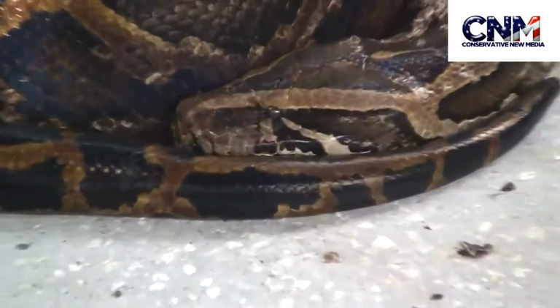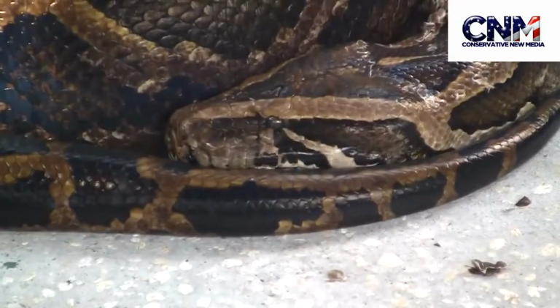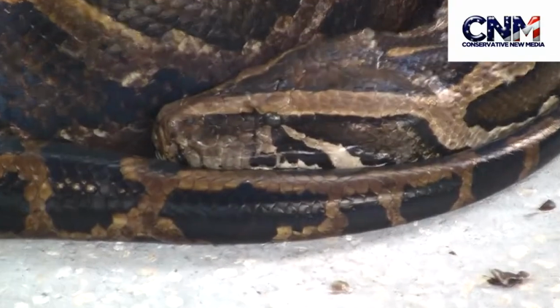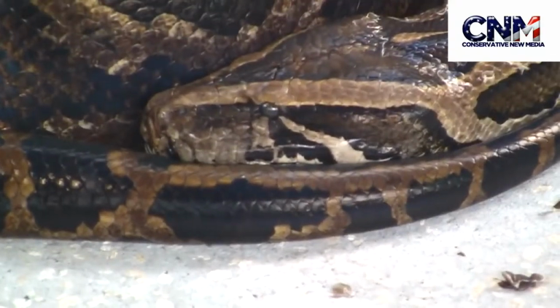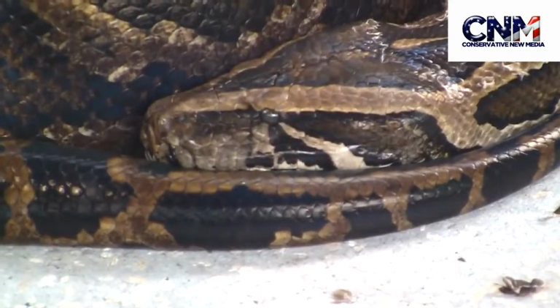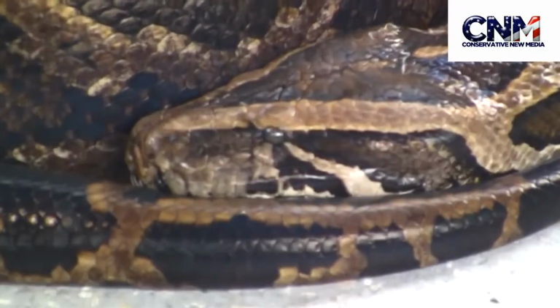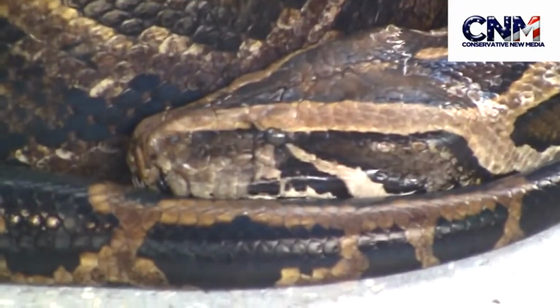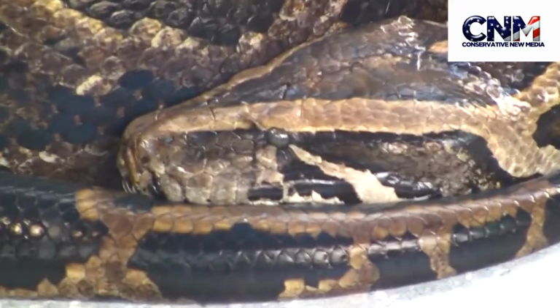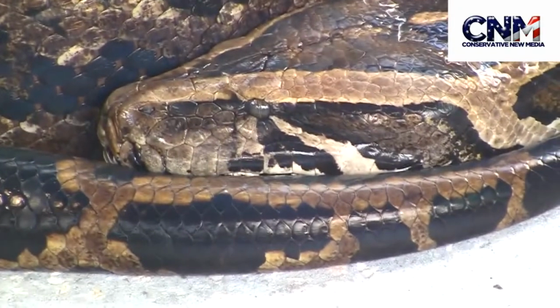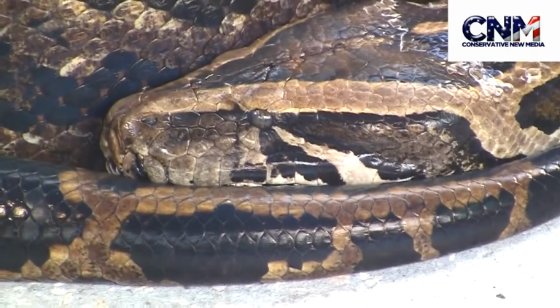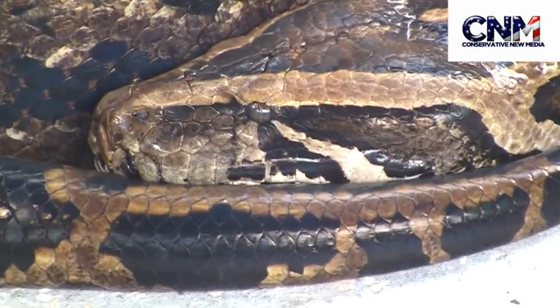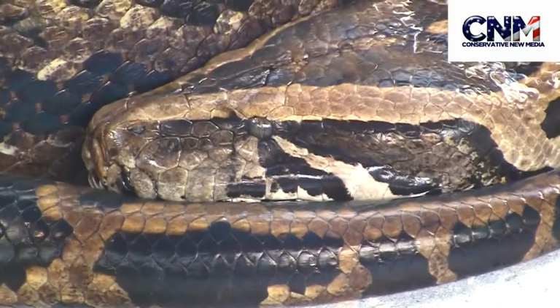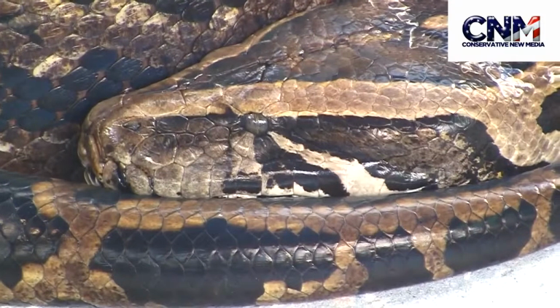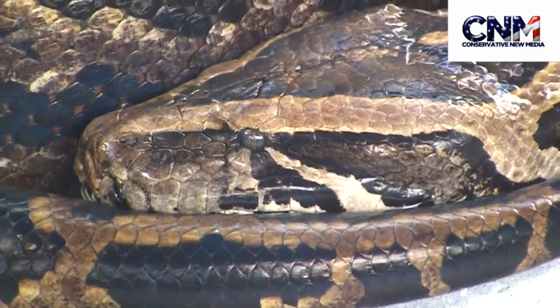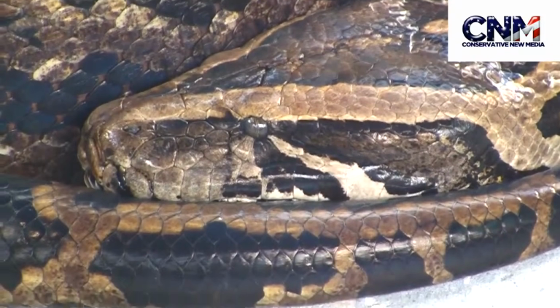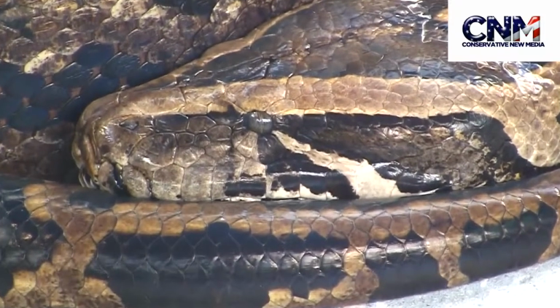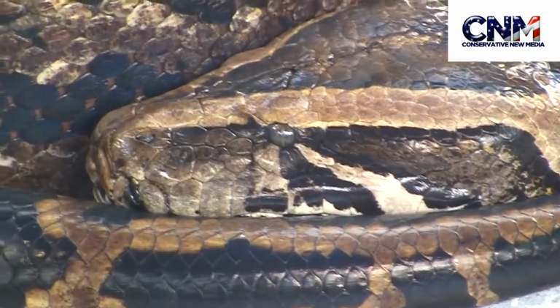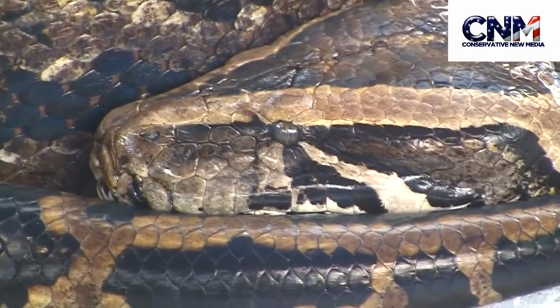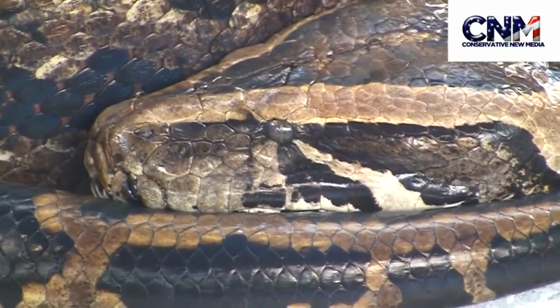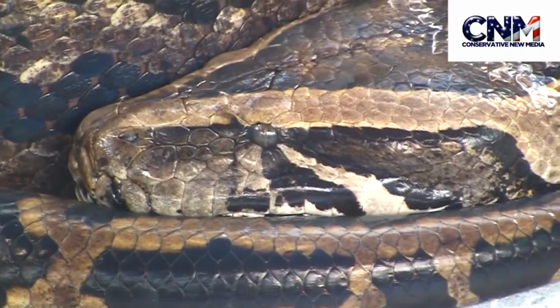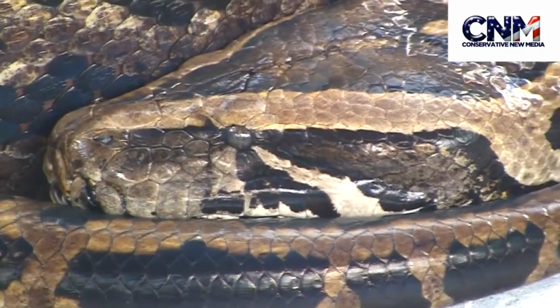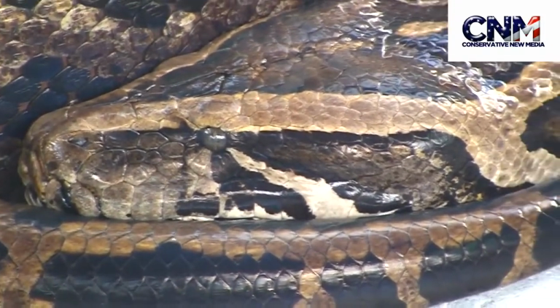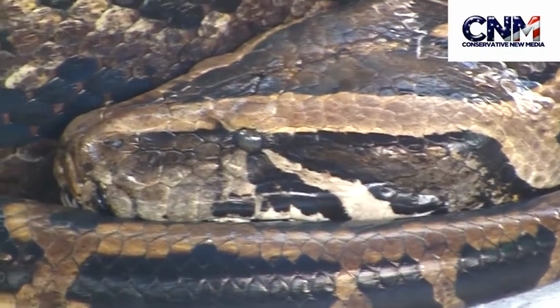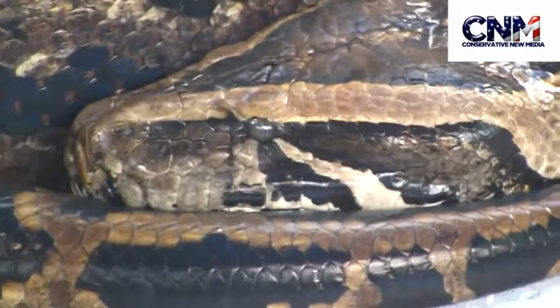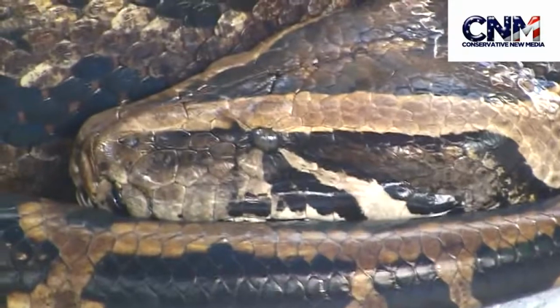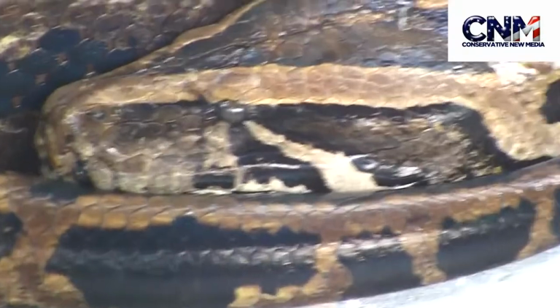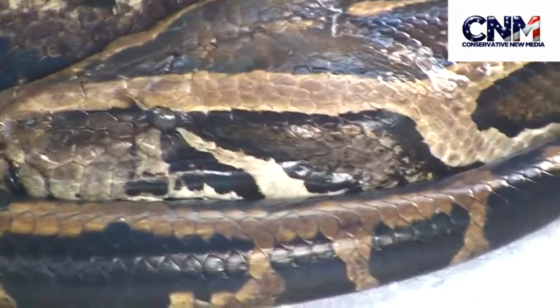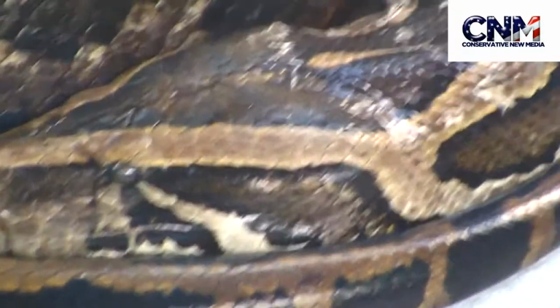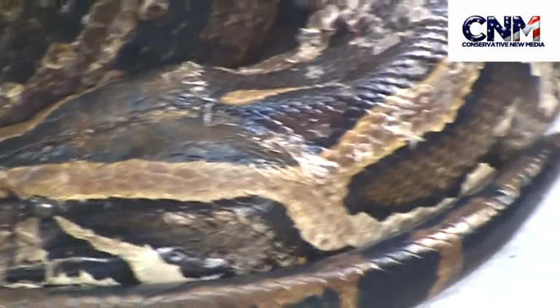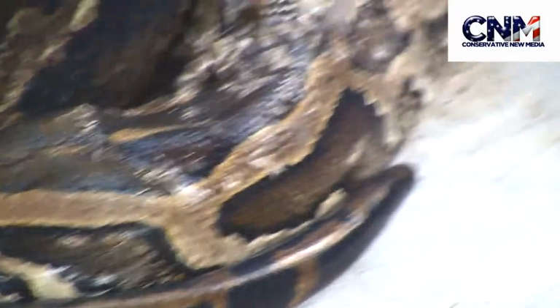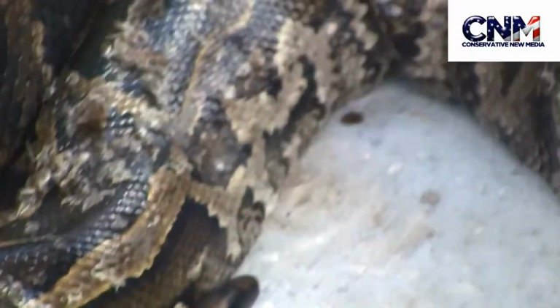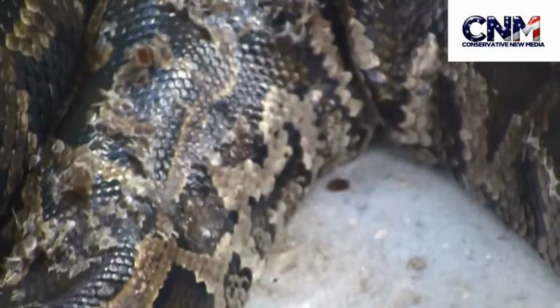That is a Burmese python. Look at that — look at the eyes and the mouth. The jaws. Scales. That is a close-up right there. The power of that snake, in my personal opinion, is incredible.